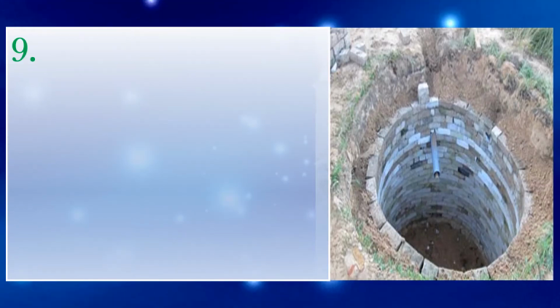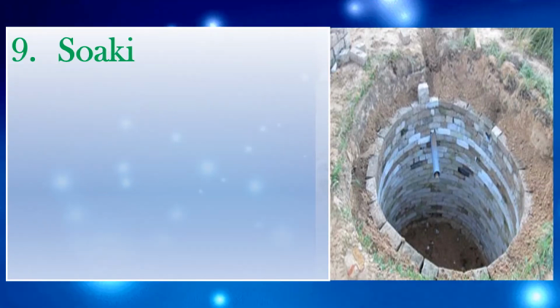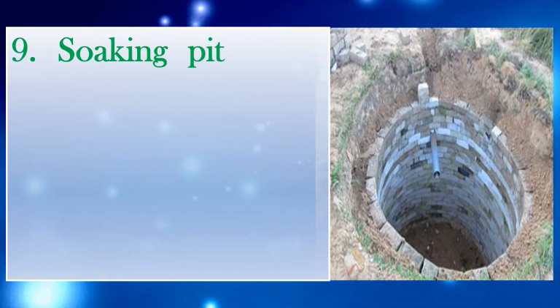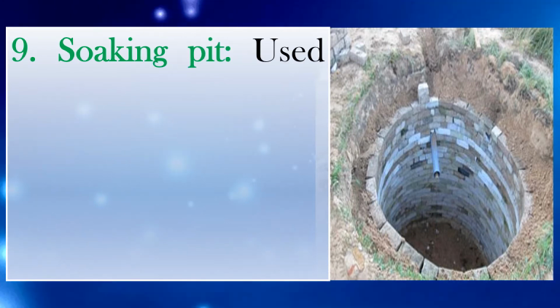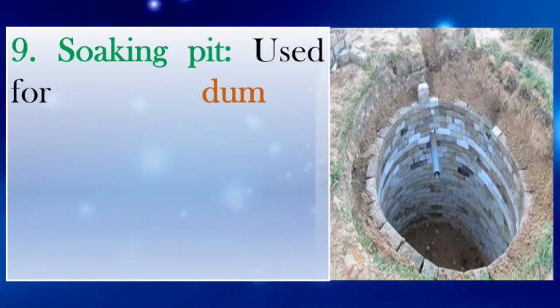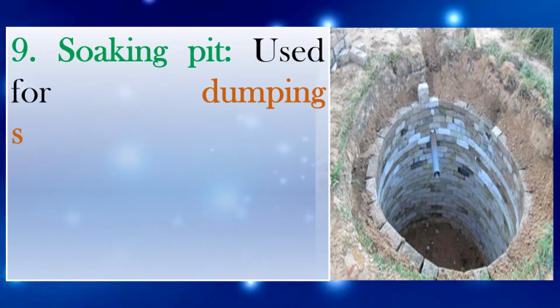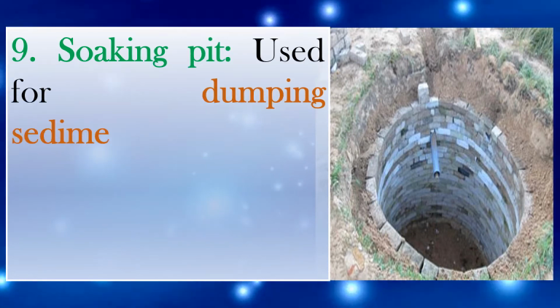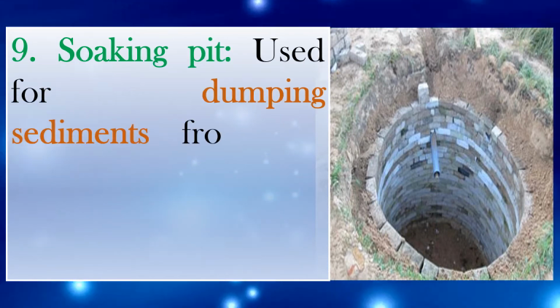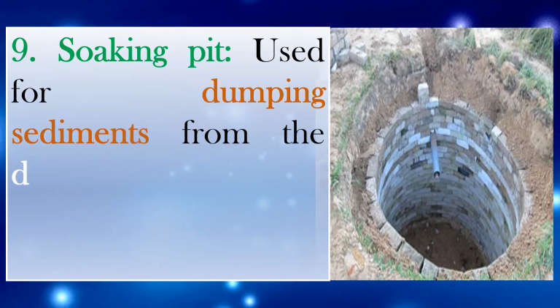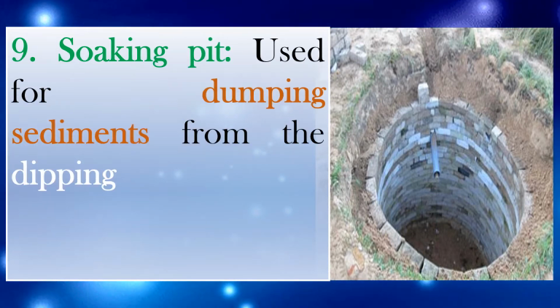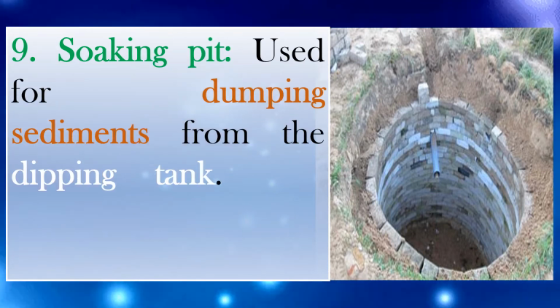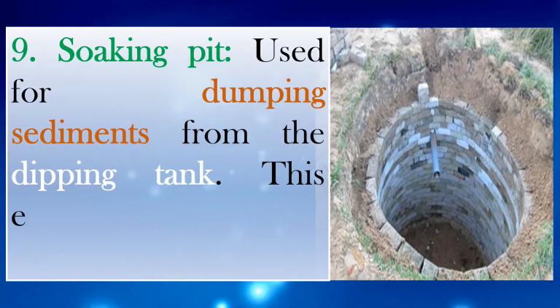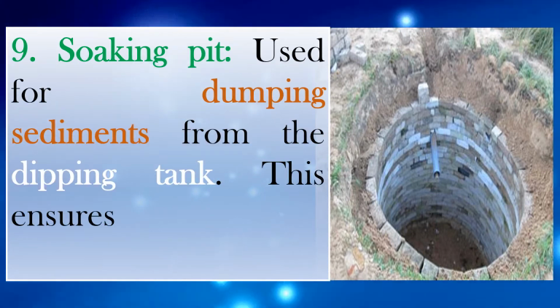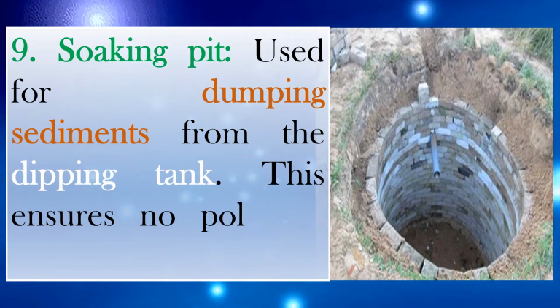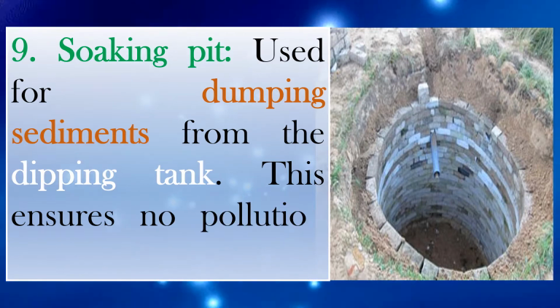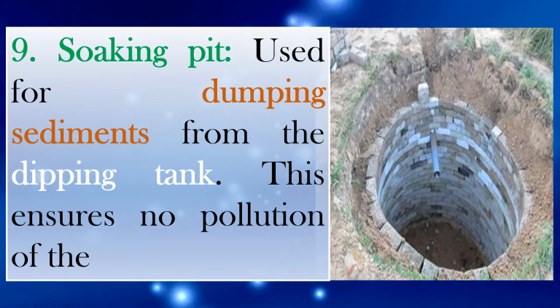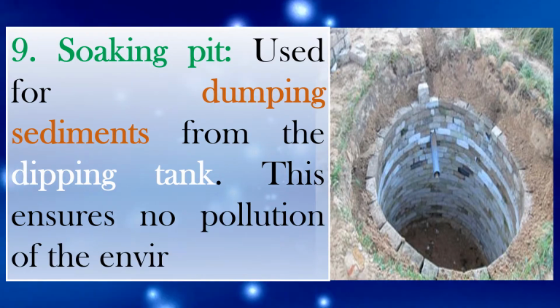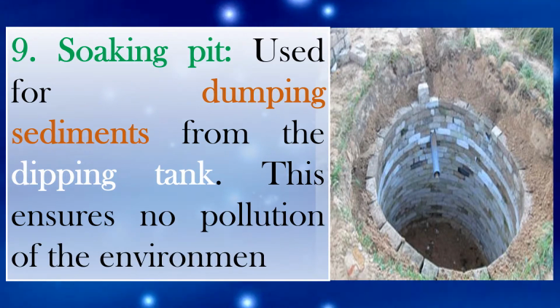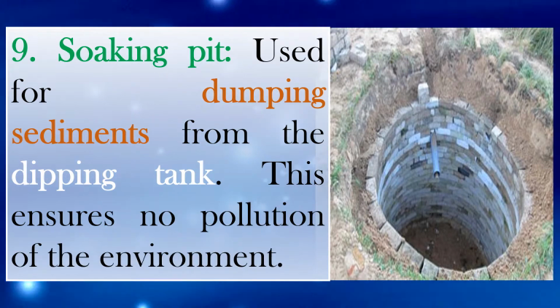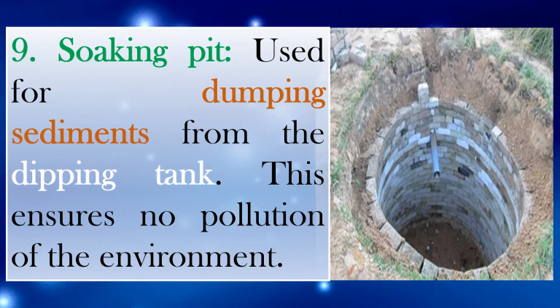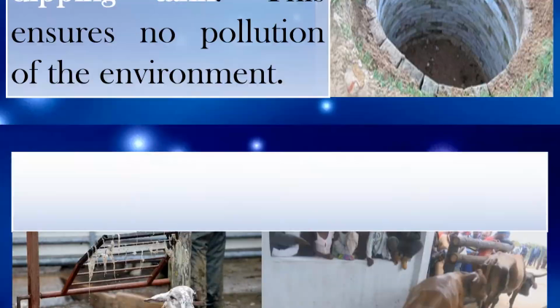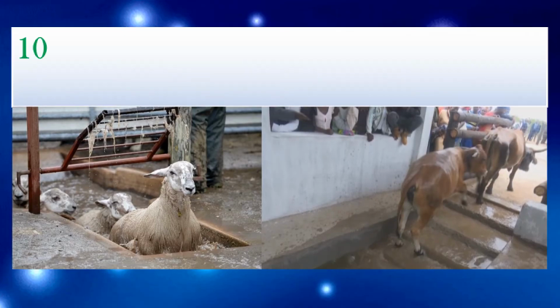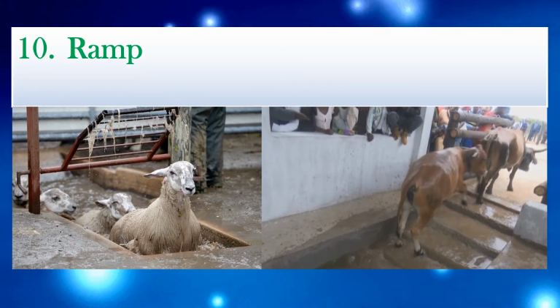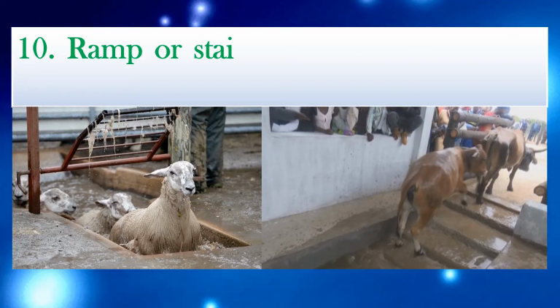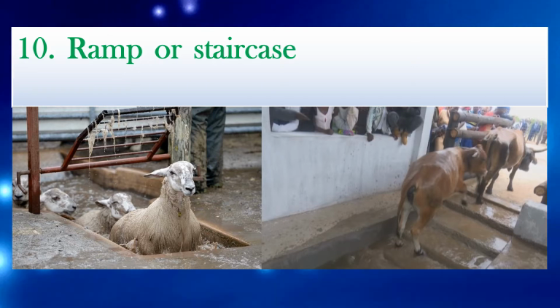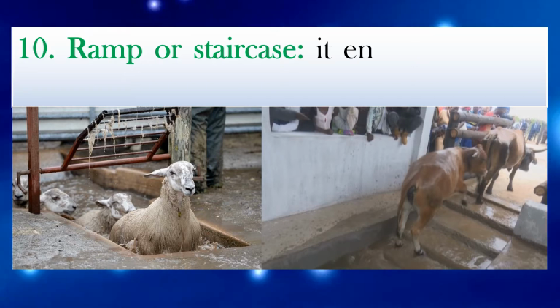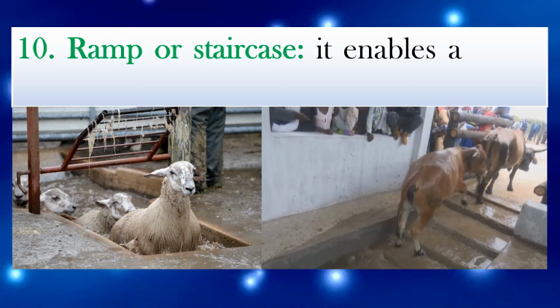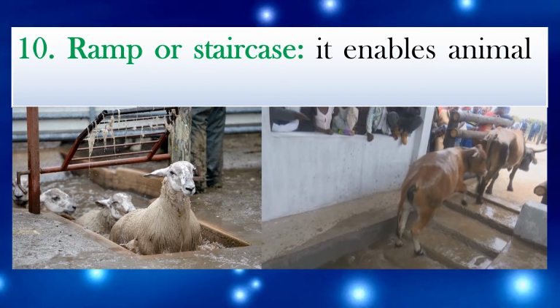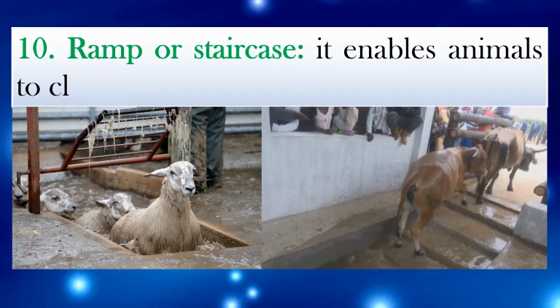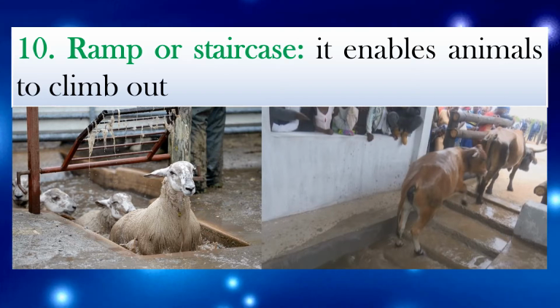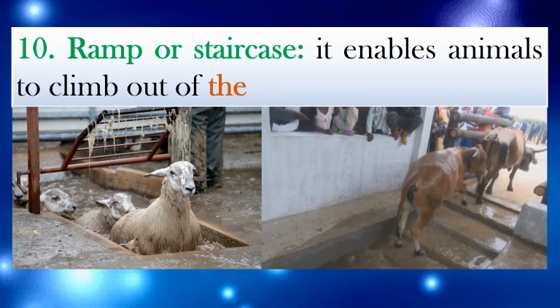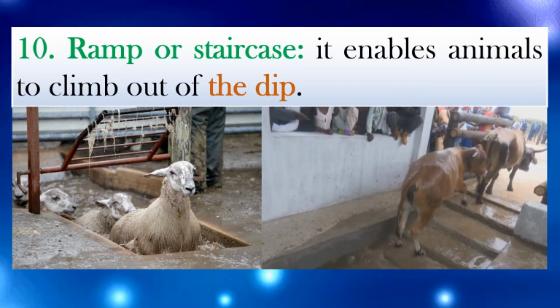Number 9: Soaking pit. Used for dumping sediments from the dipping tank. This ensures no pollution of the environment. Number 10: Ramp or staircase. It enables animals to climb out of the dip.